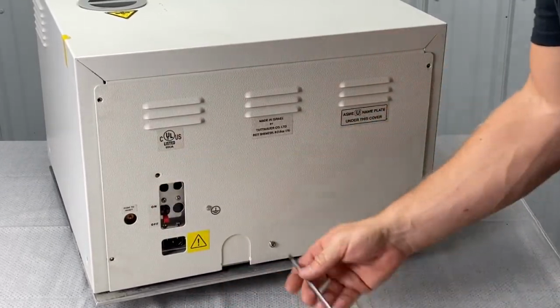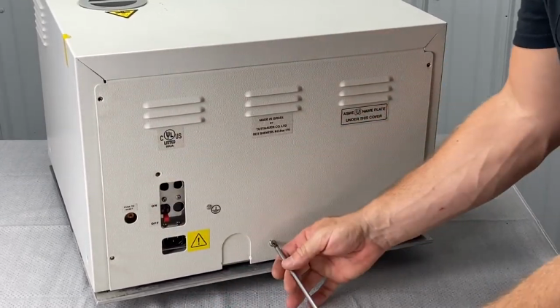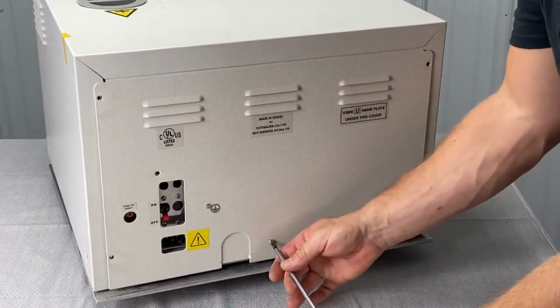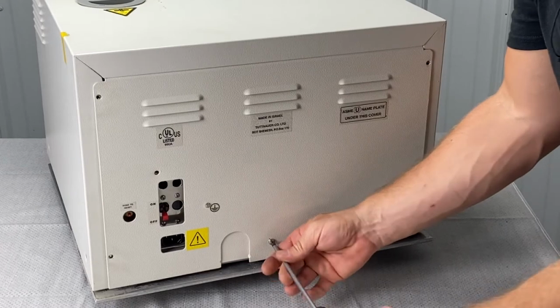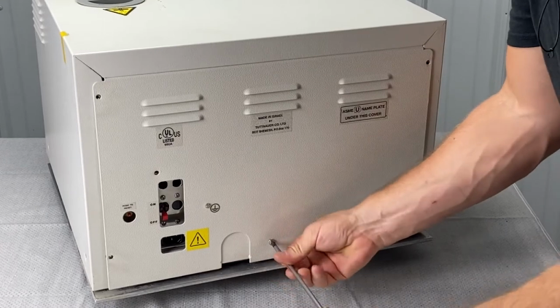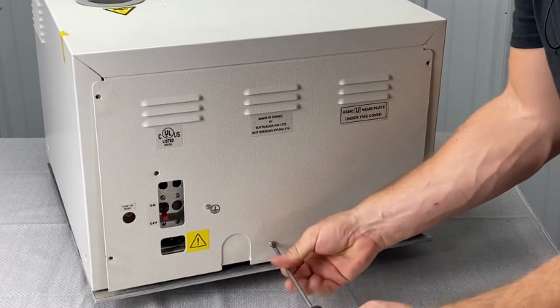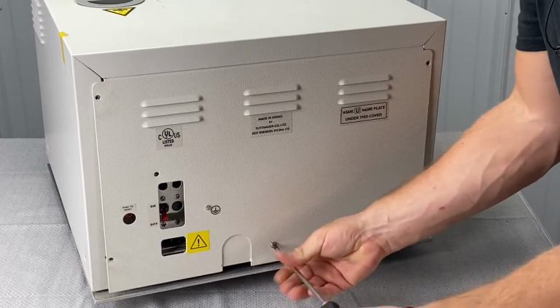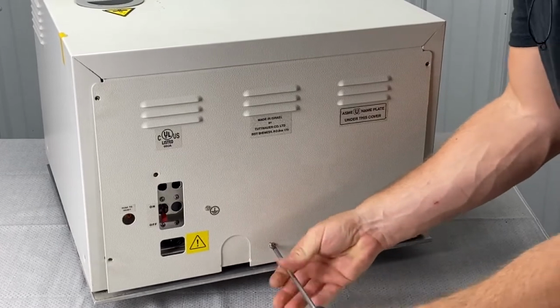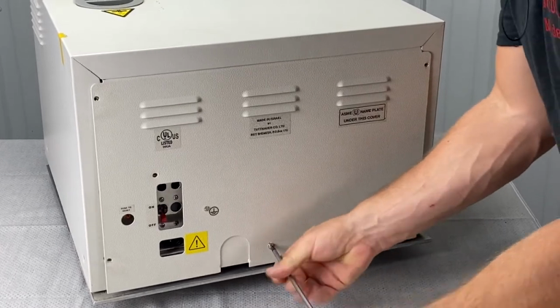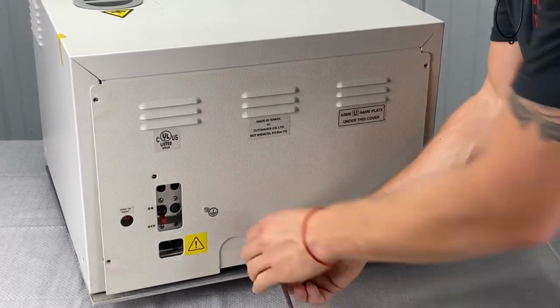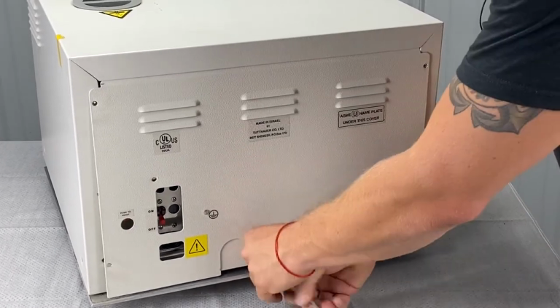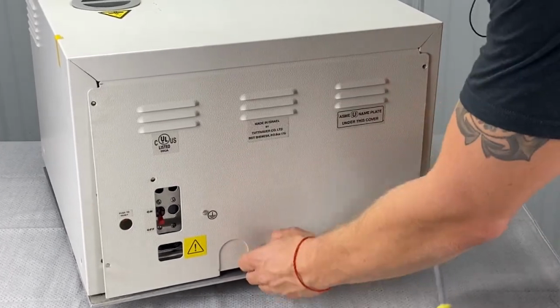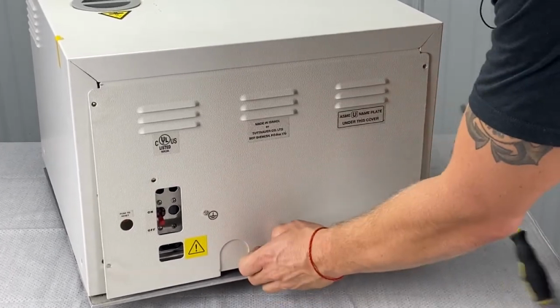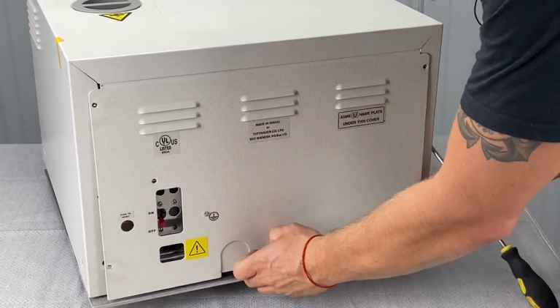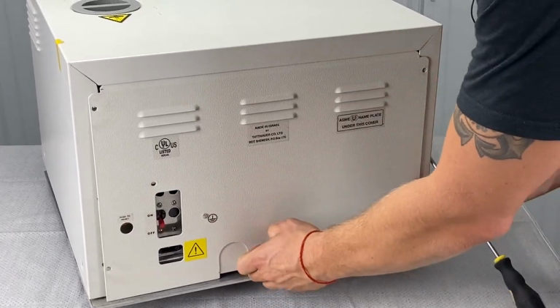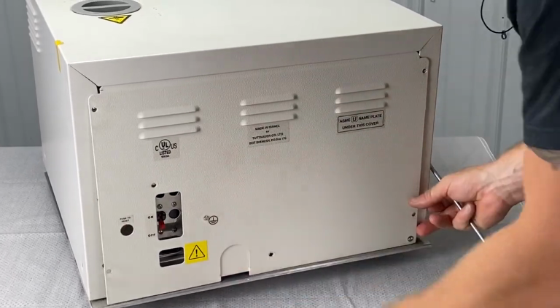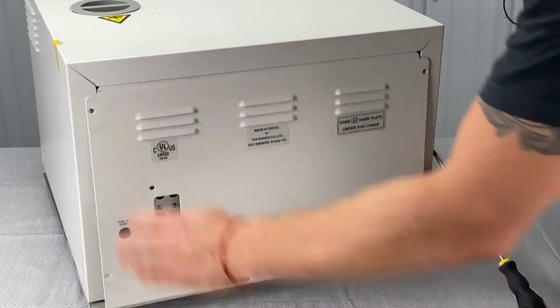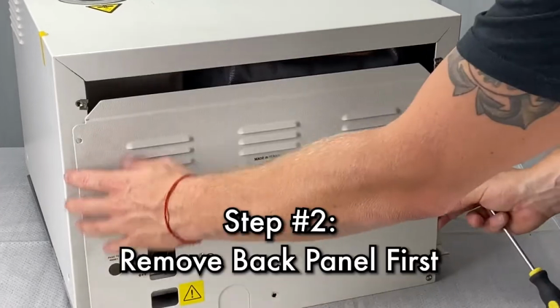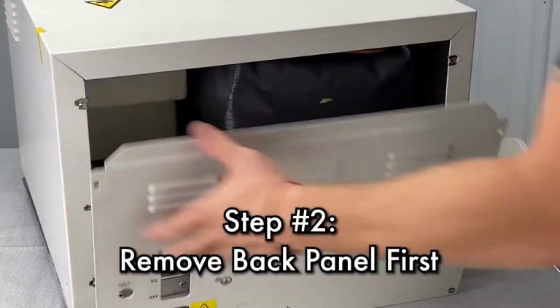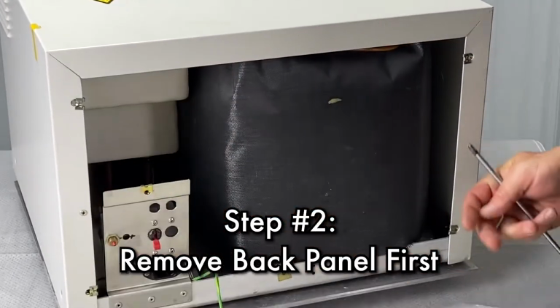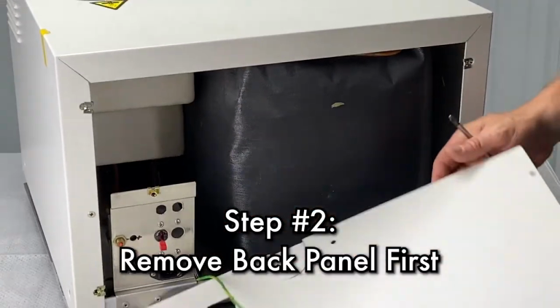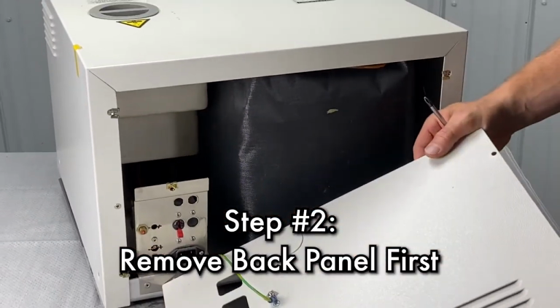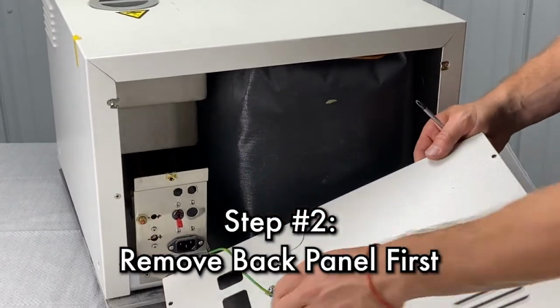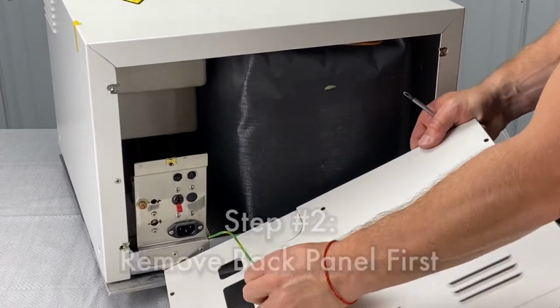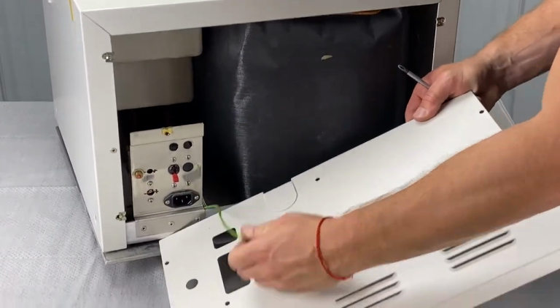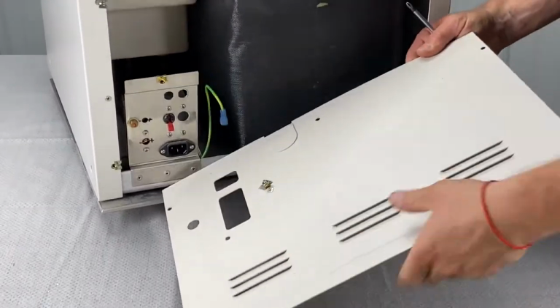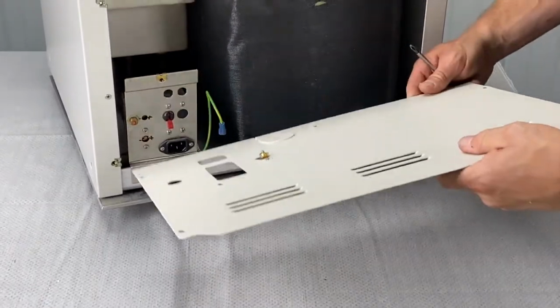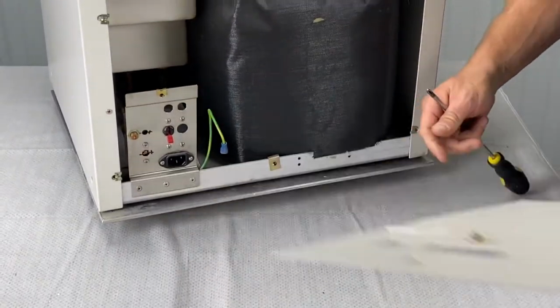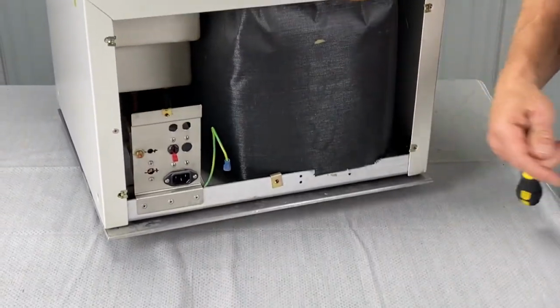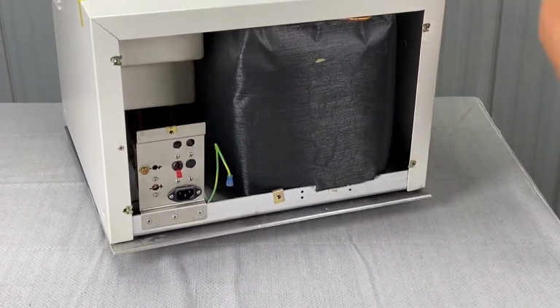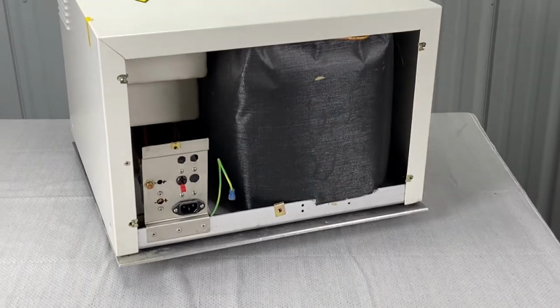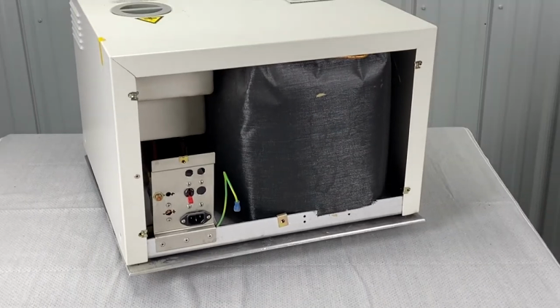Last but not least is the bottom middle. Once you unscrew the last one, it's going to fall out. We have a ground here — we have to unhook the ground and discard it to the side.